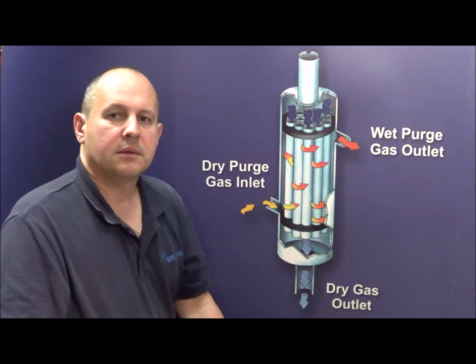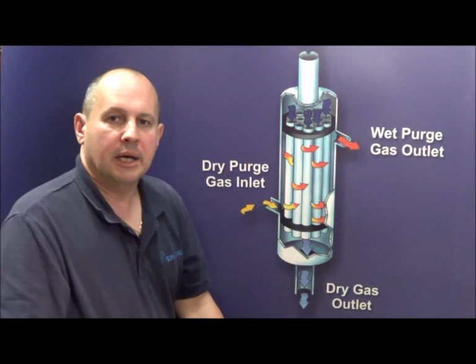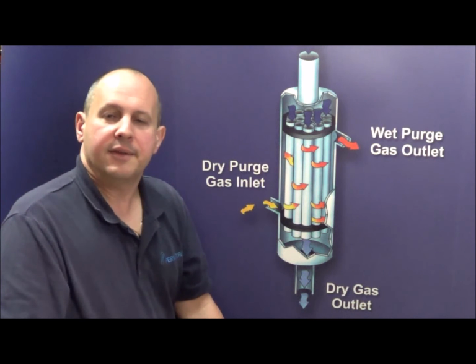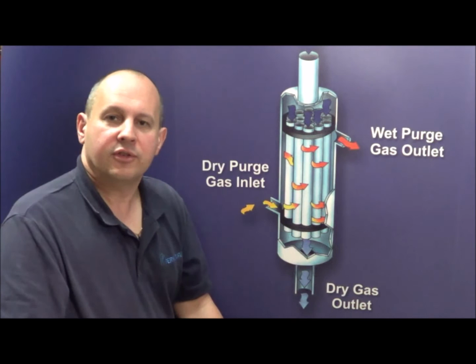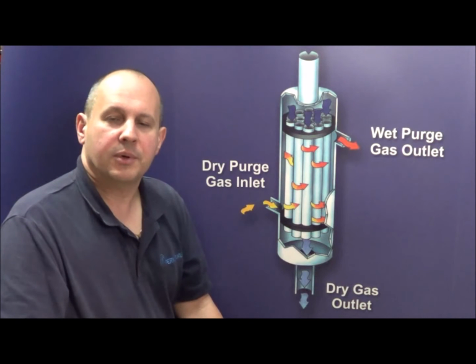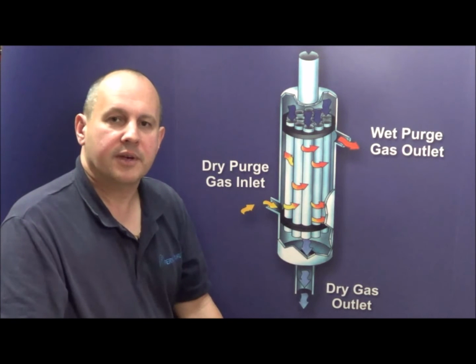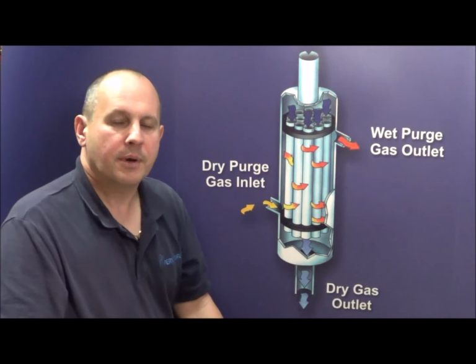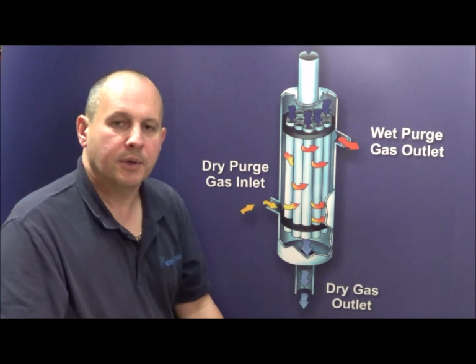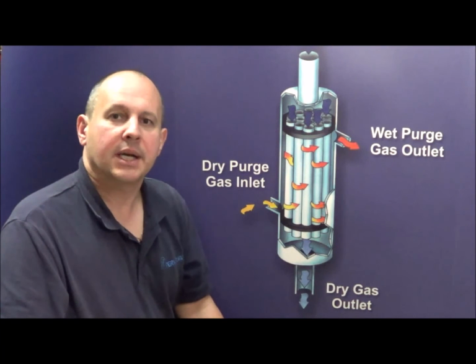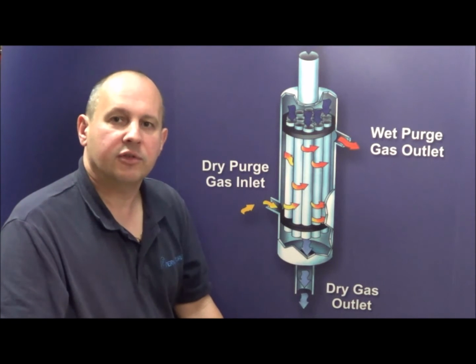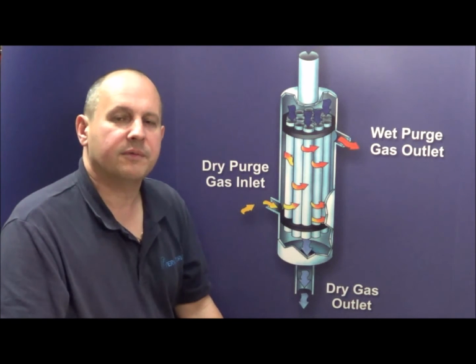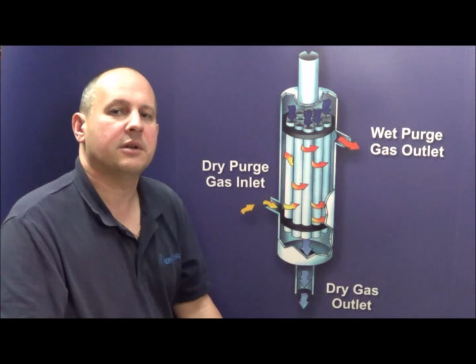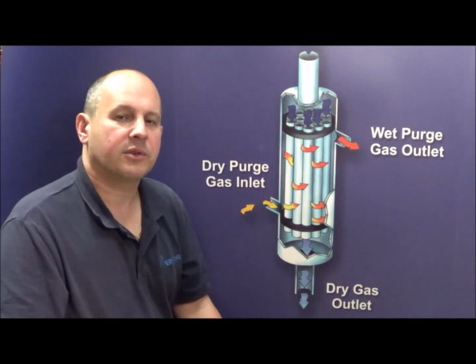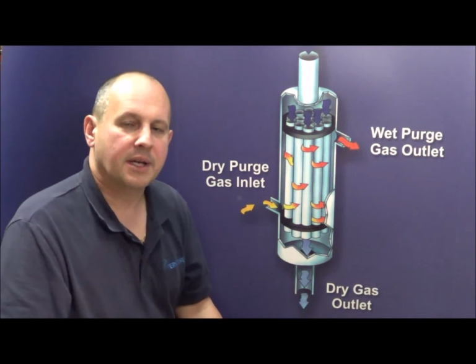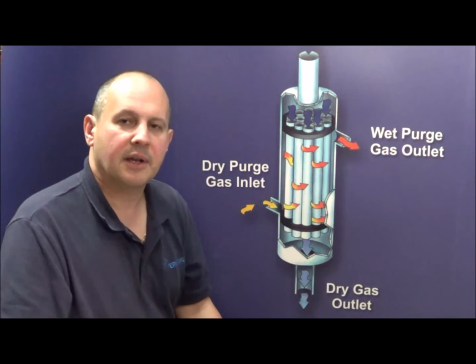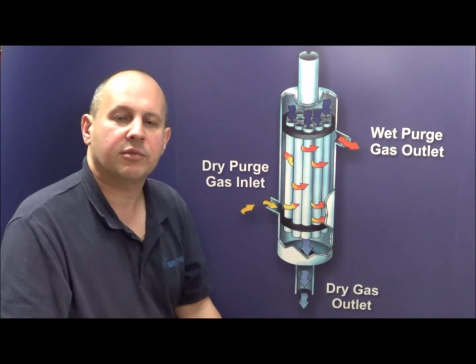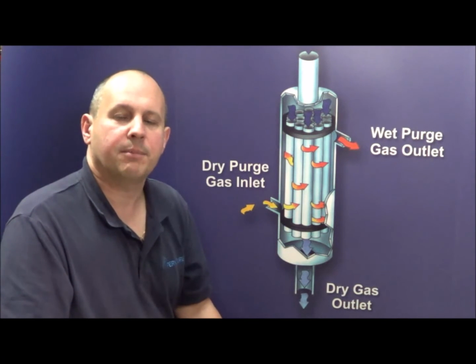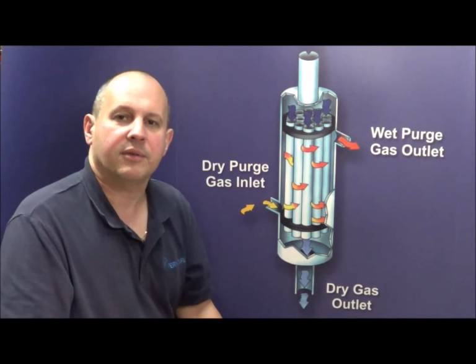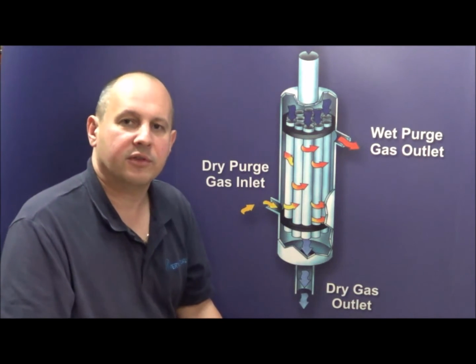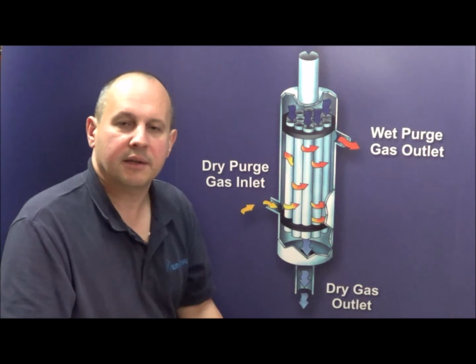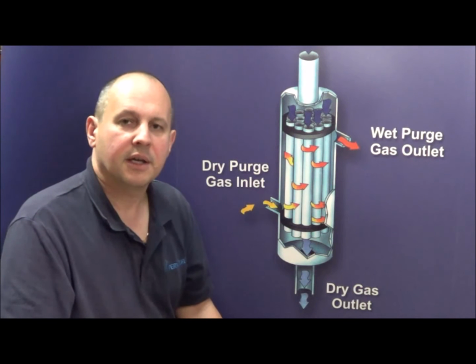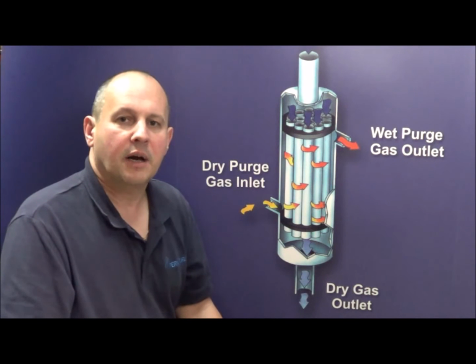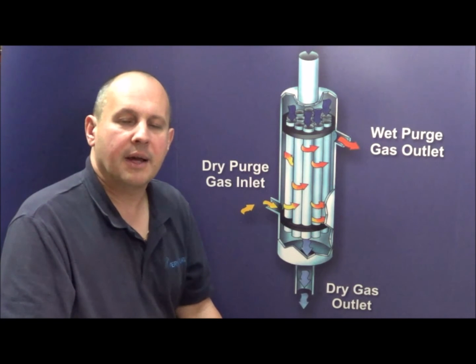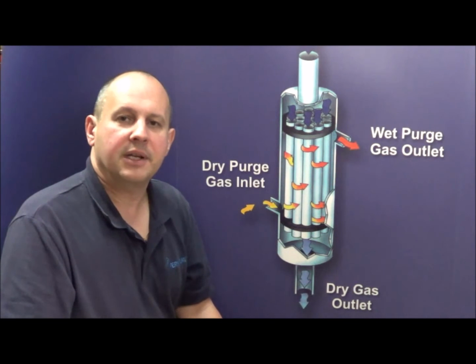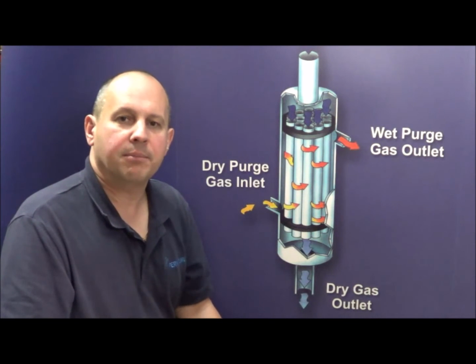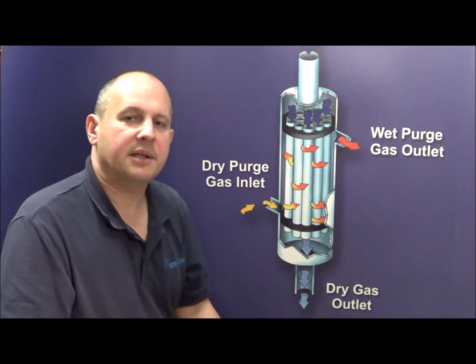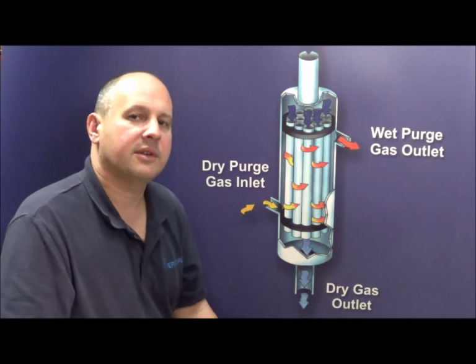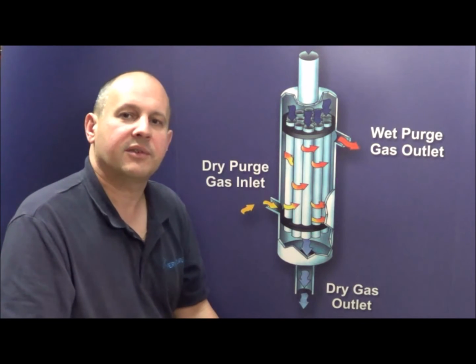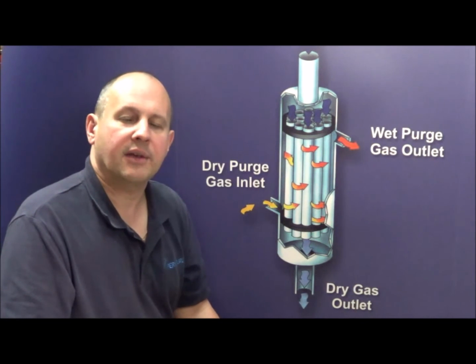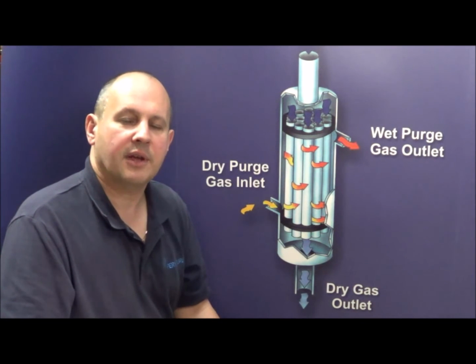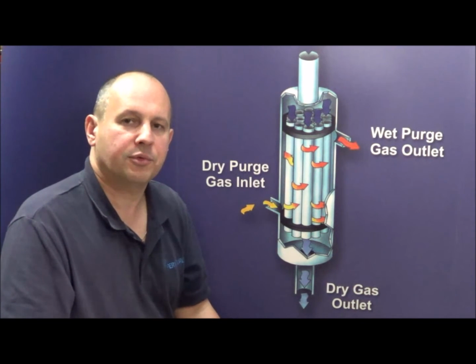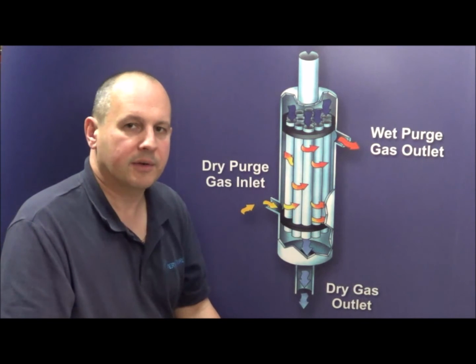Hi, this is Gene Bohensky from Permapure, and this short video was created to demonstrate the basic functionality of our MD and PD series gas sample dryers.